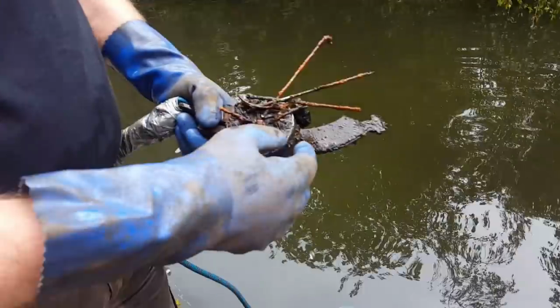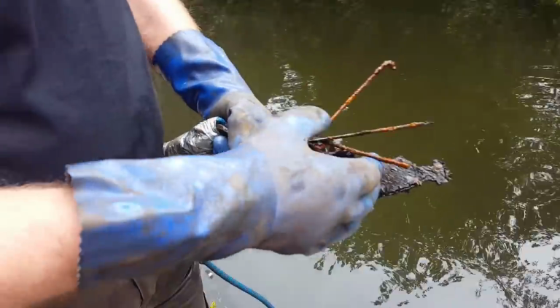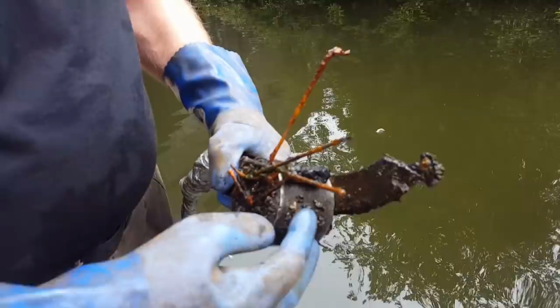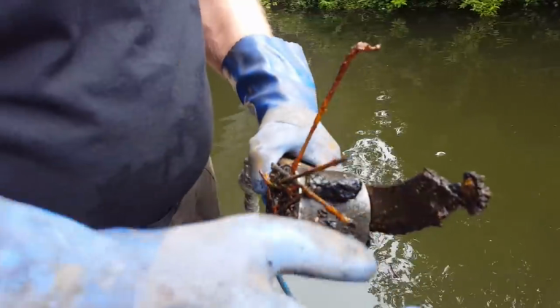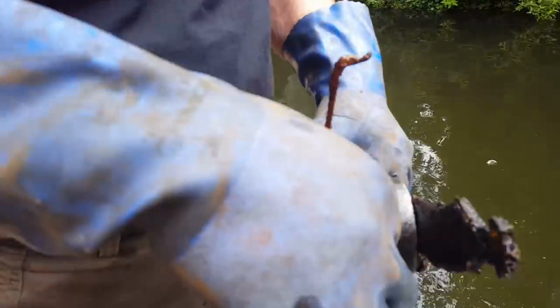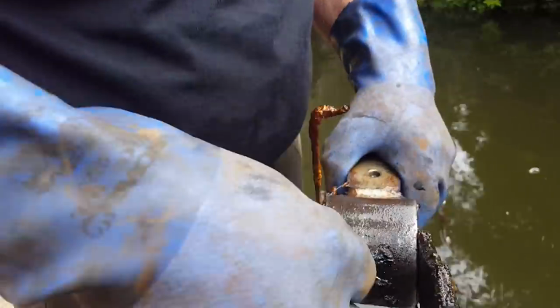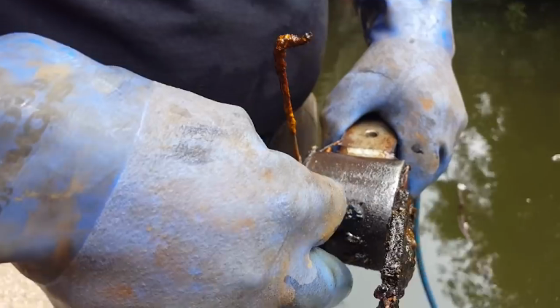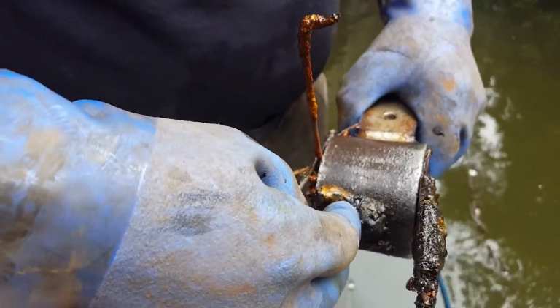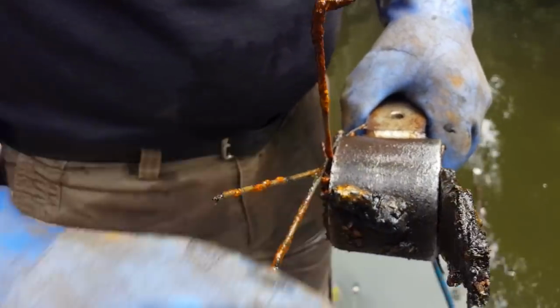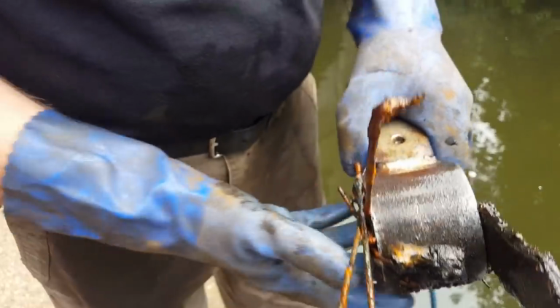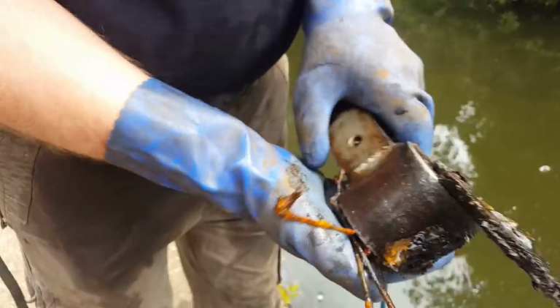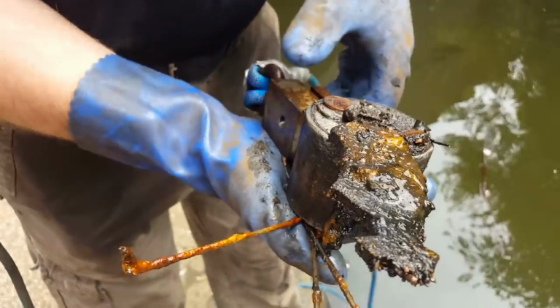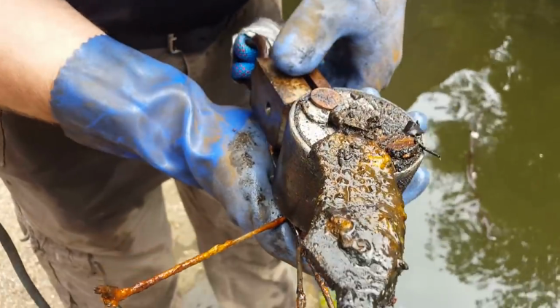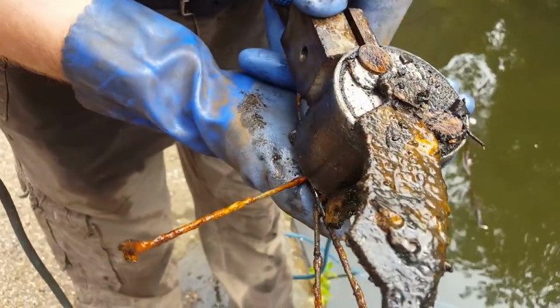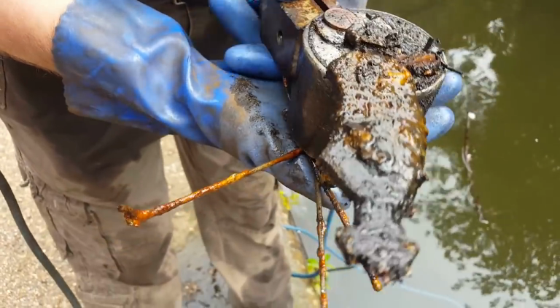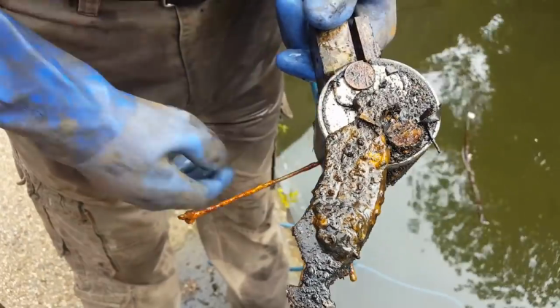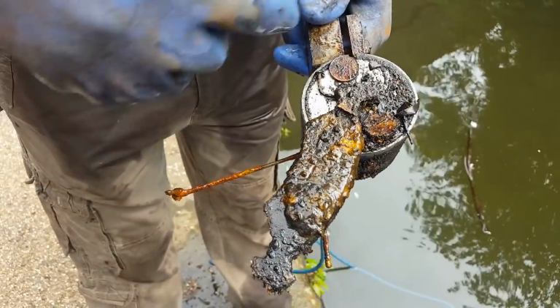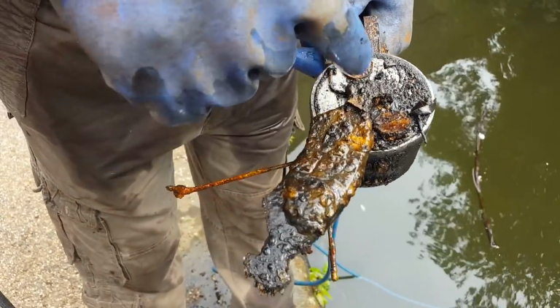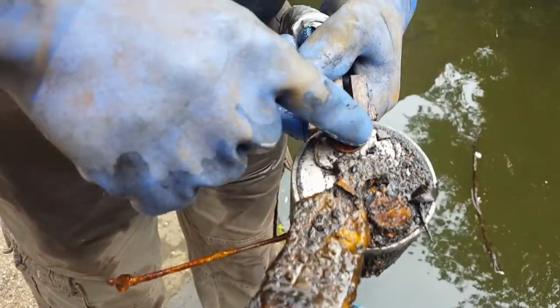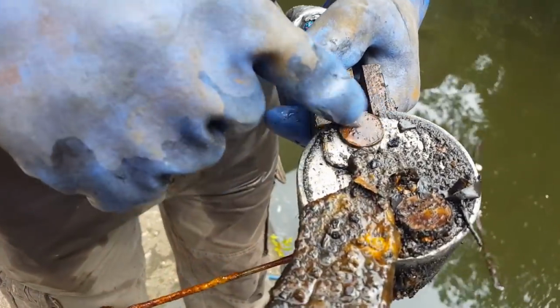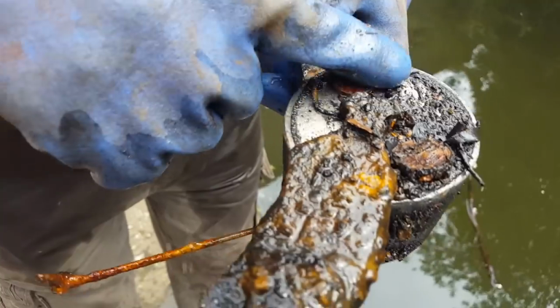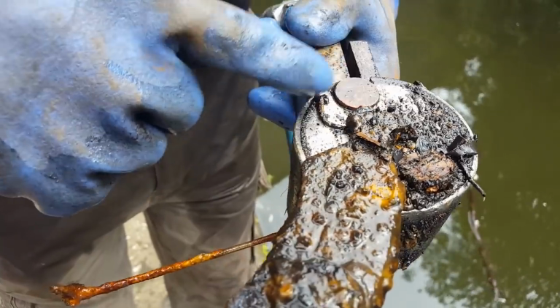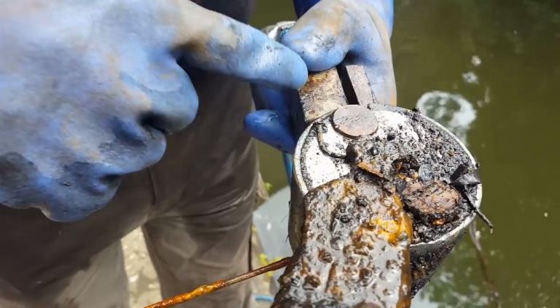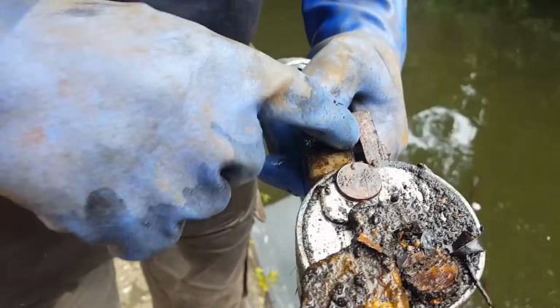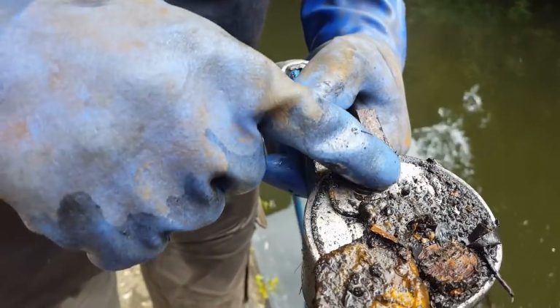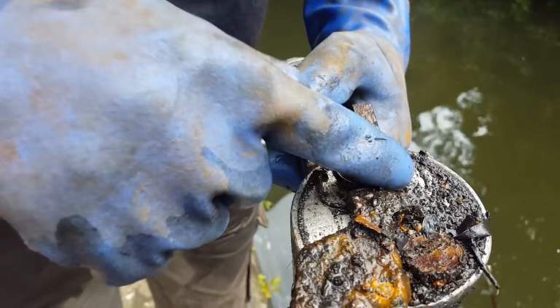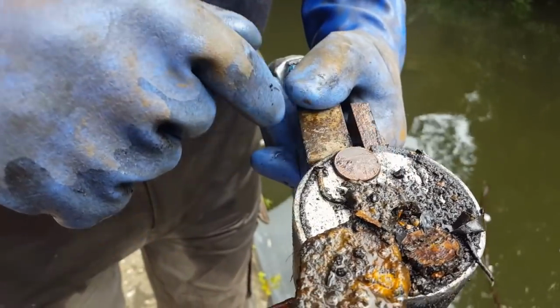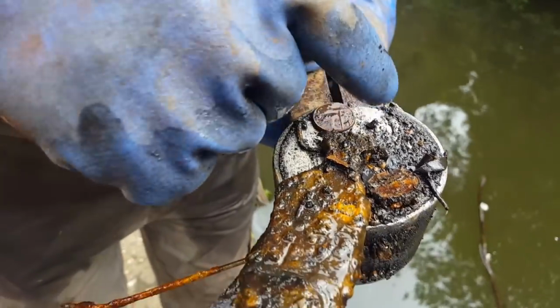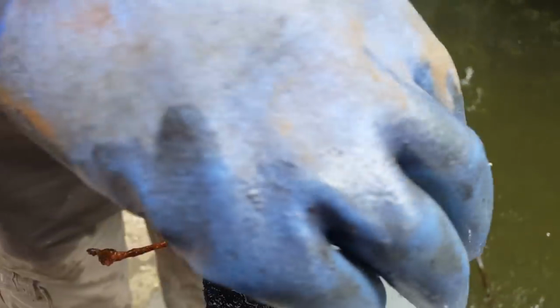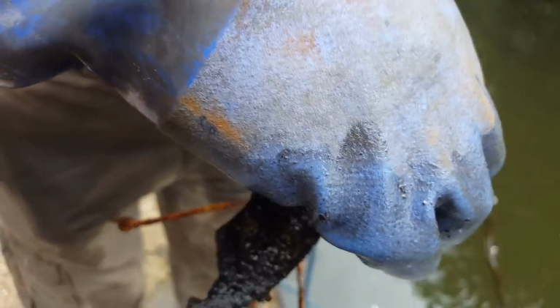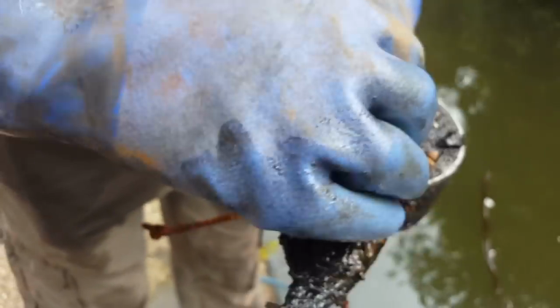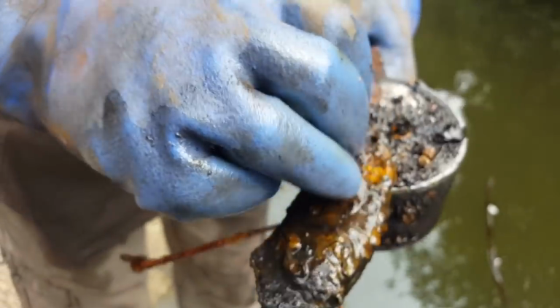What you got? Right, we've got some spokes — off a bike? Yeah. And a brake pad. Is that a five pence or a penny? No, it's a penny — two pennies.